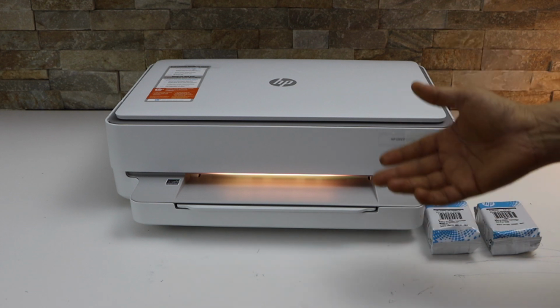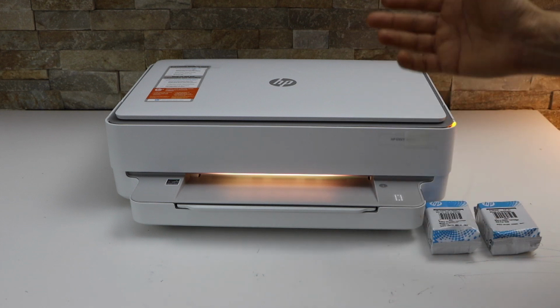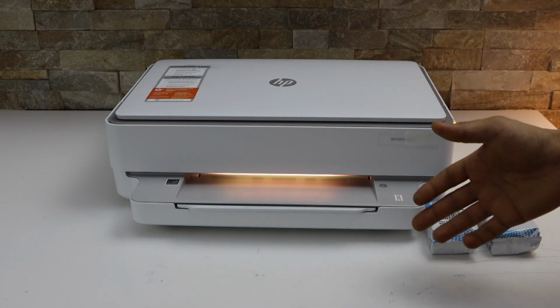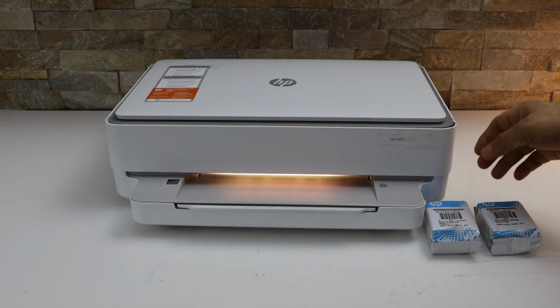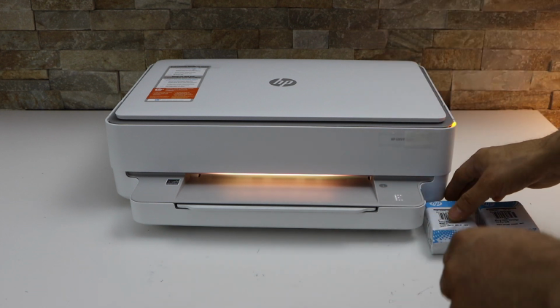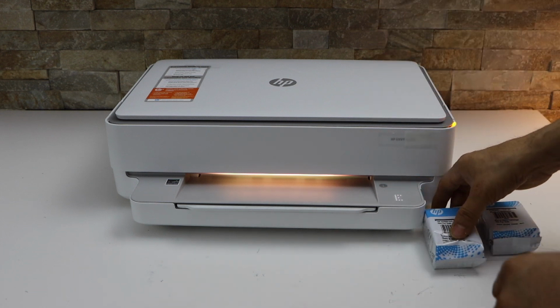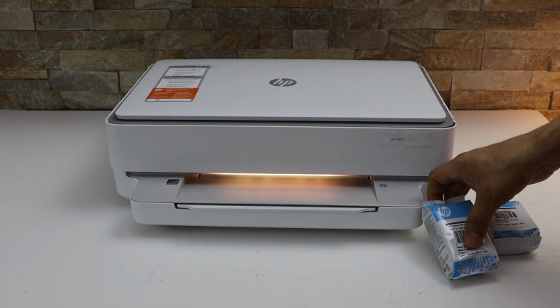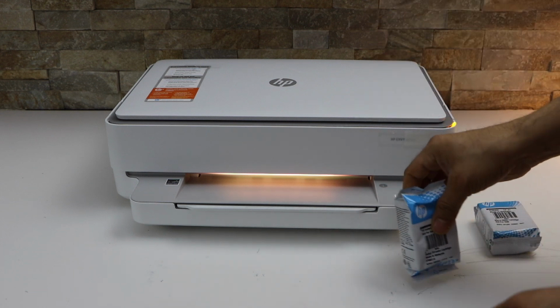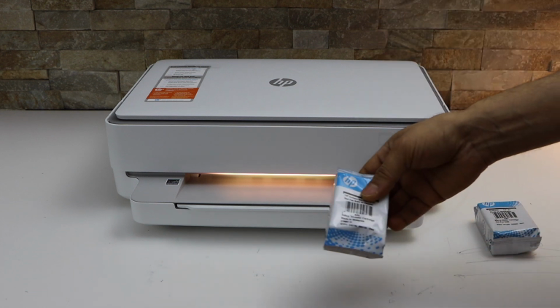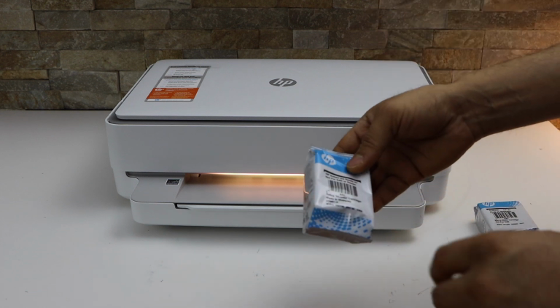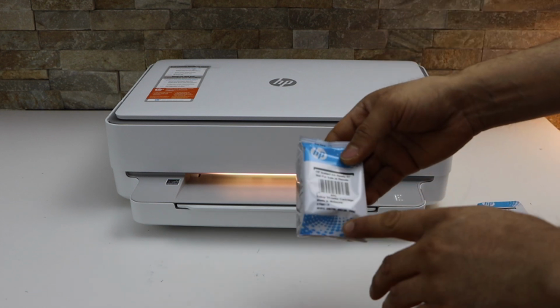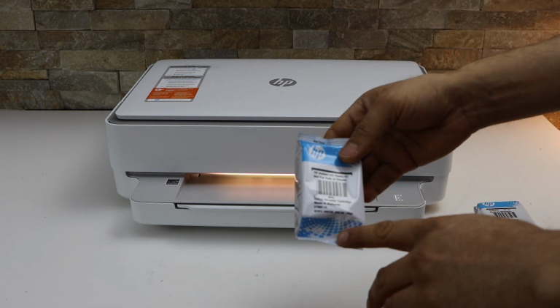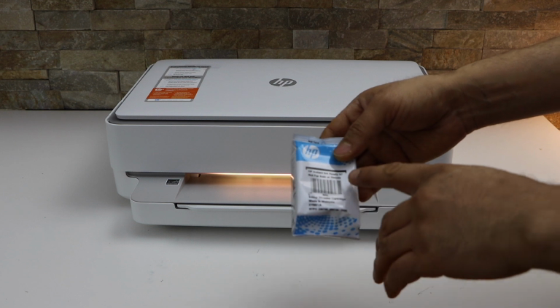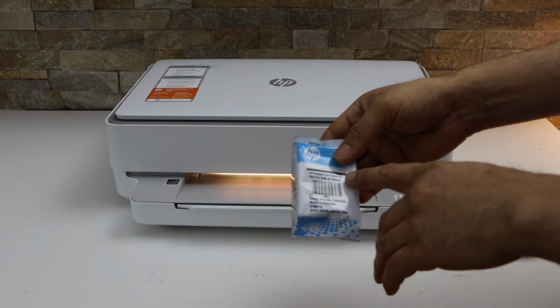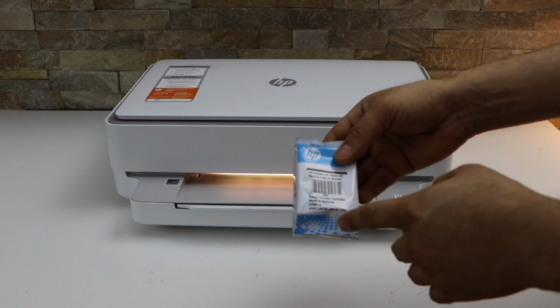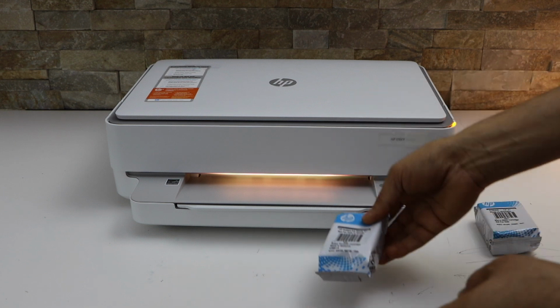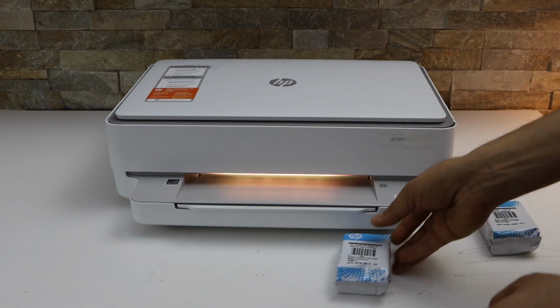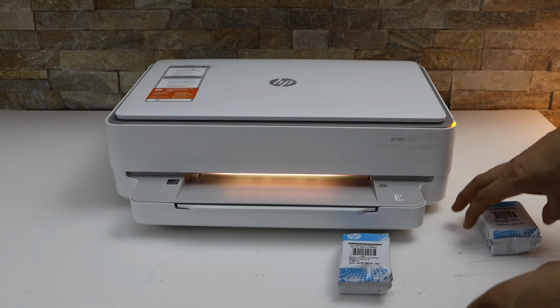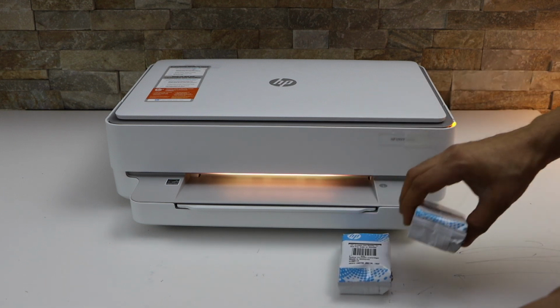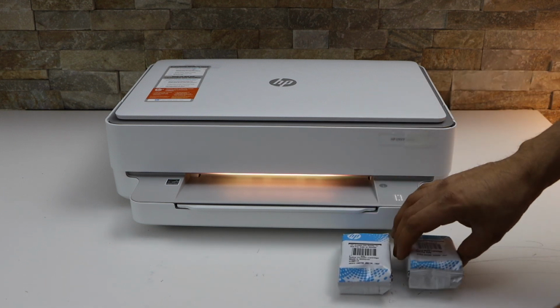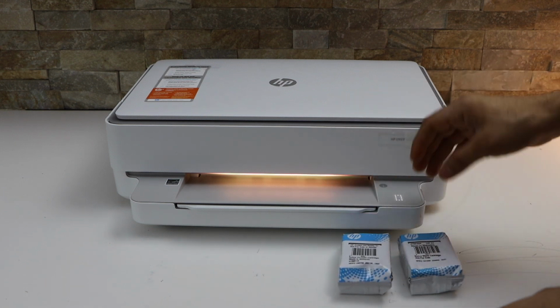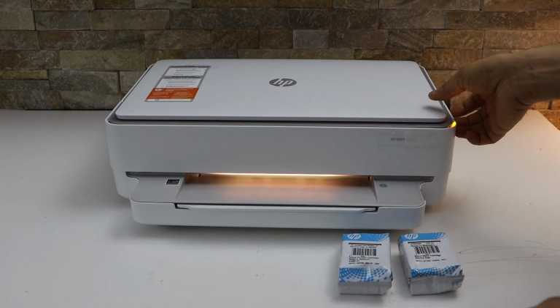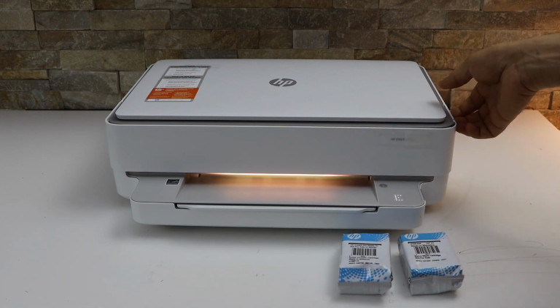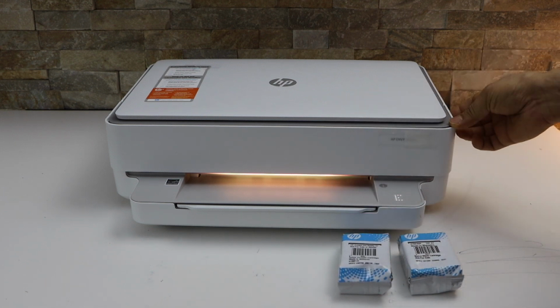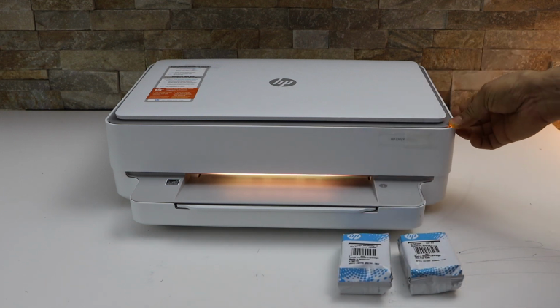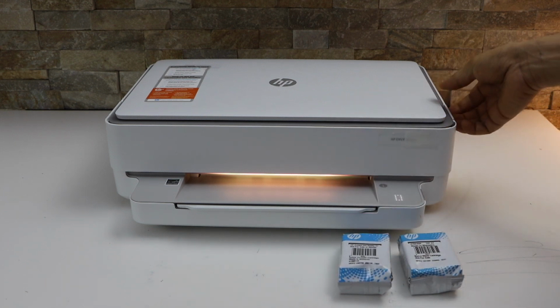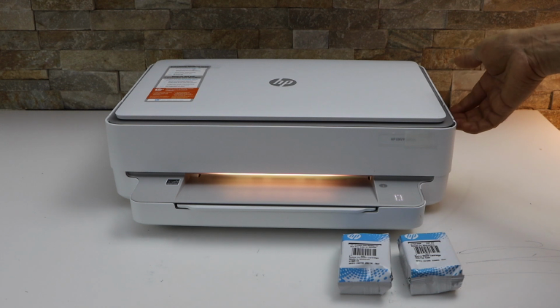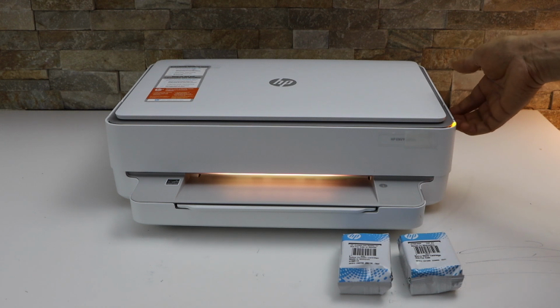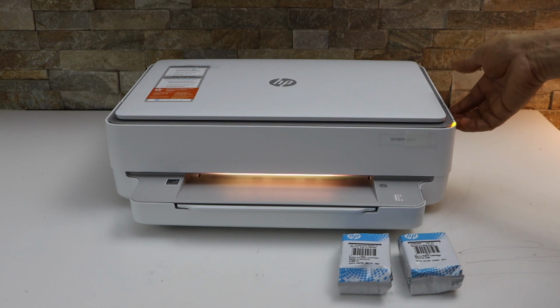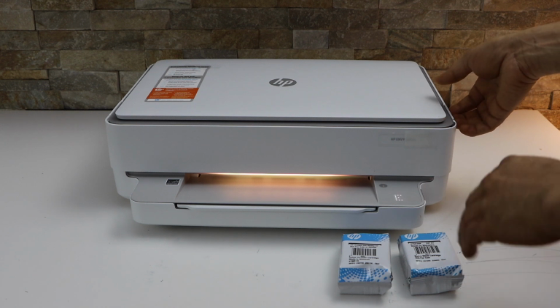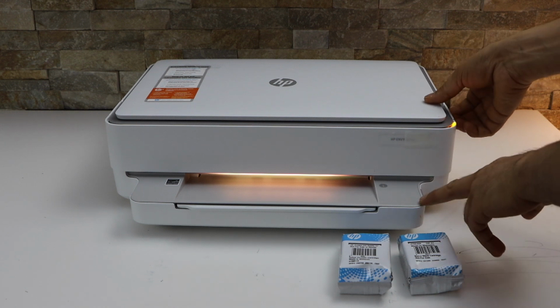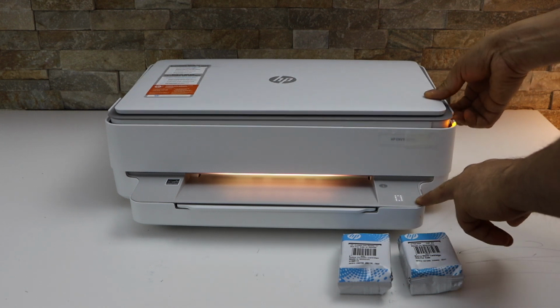Now we have to install the setup ink cartridges. The printer comes with these ink cartridges — 67 color and black. To install the ink cartridges we have to open the ink chamber, so lift it from this side.